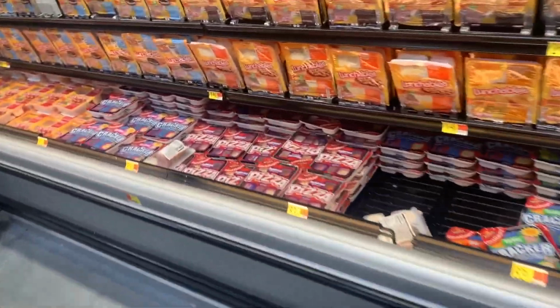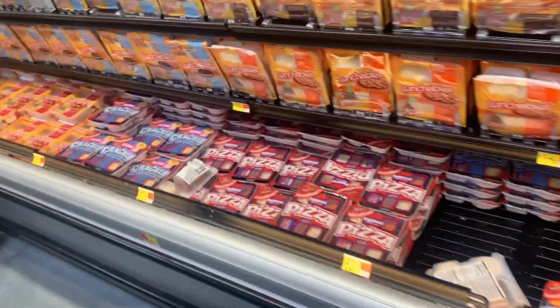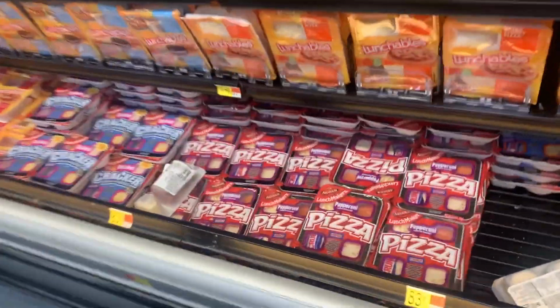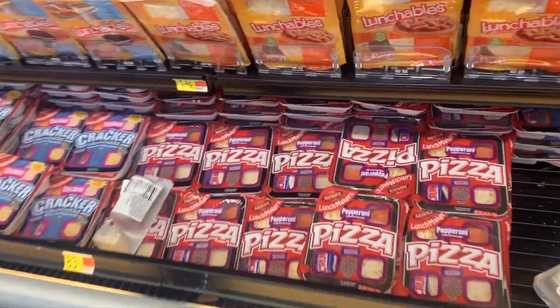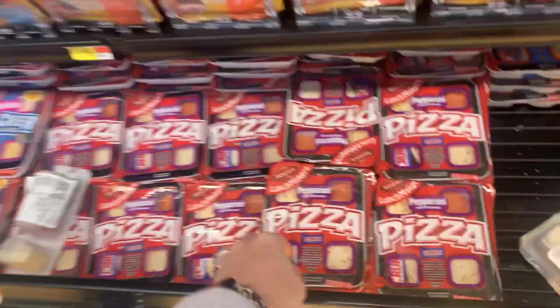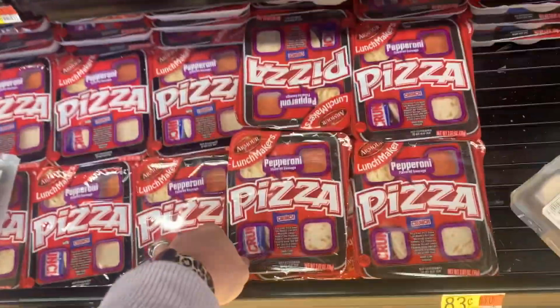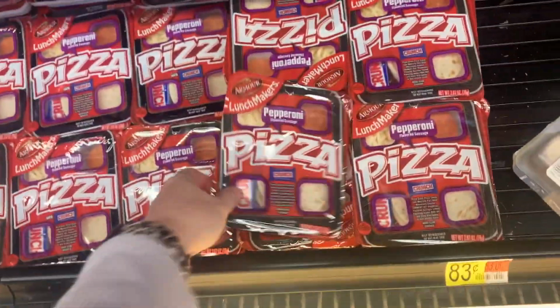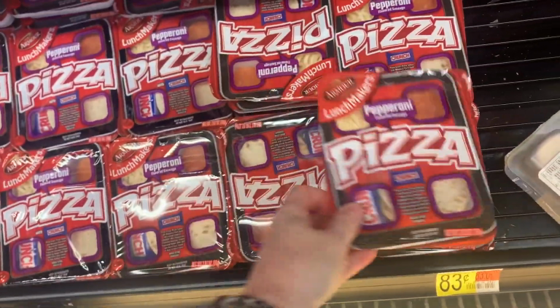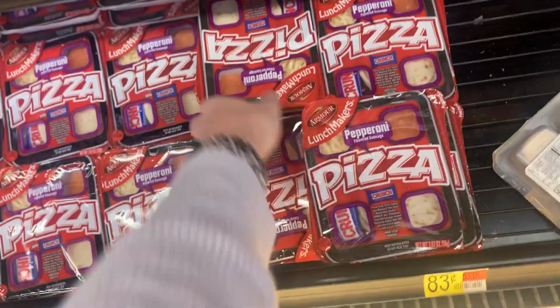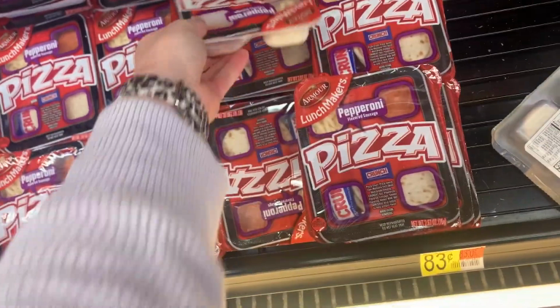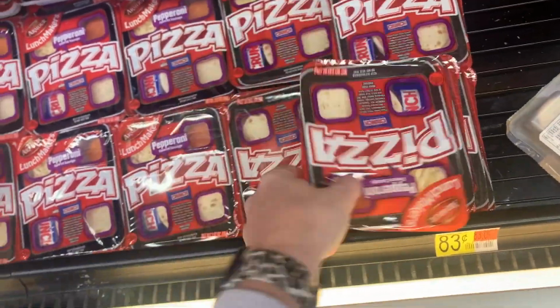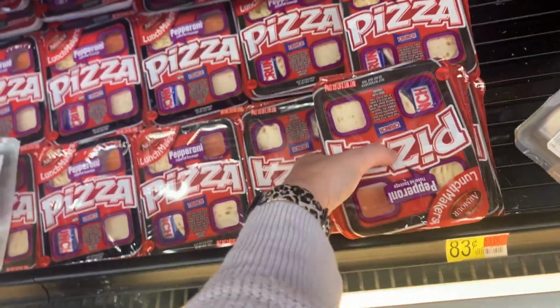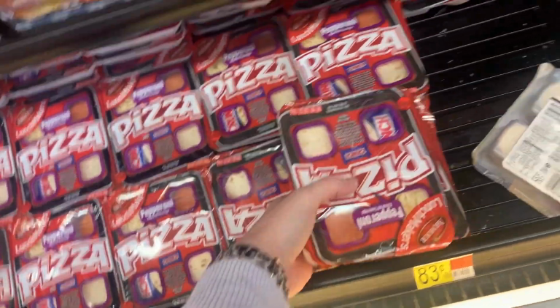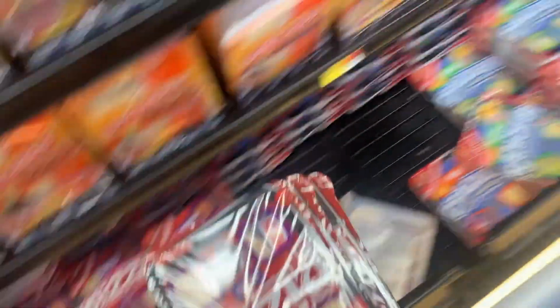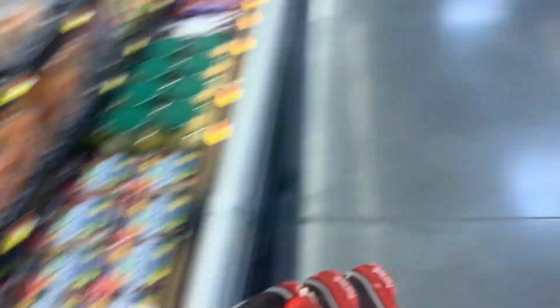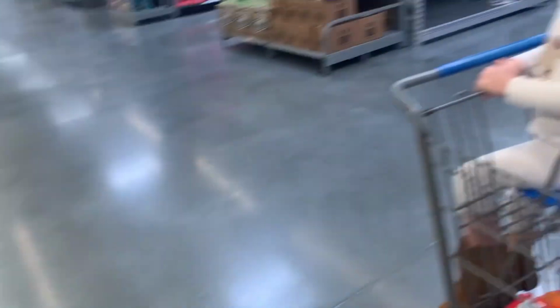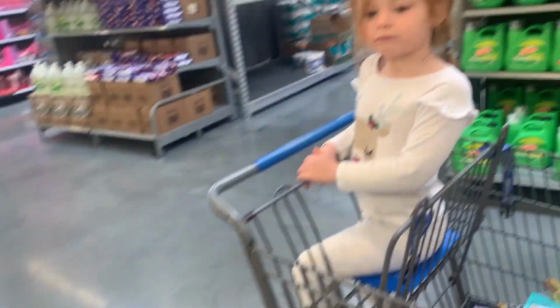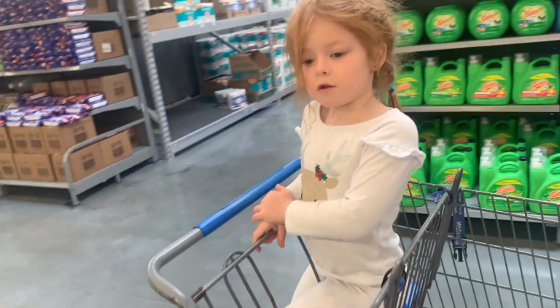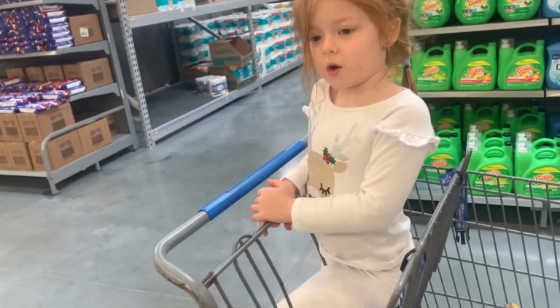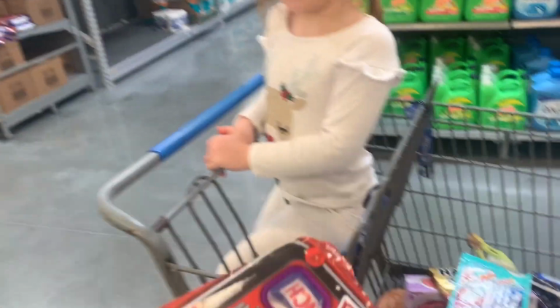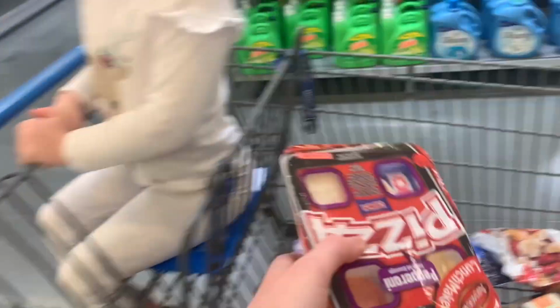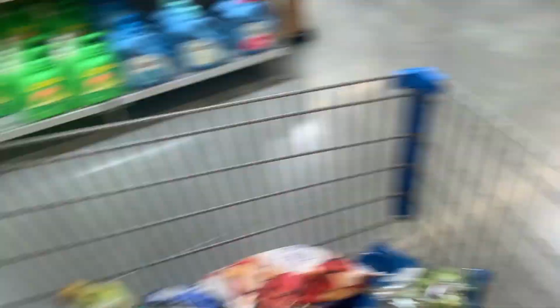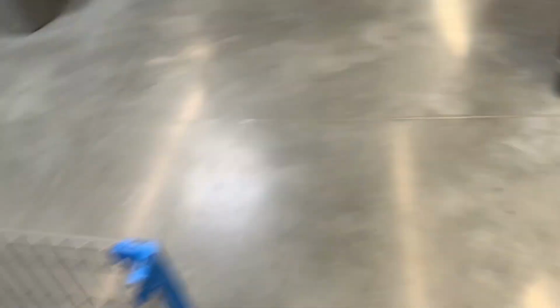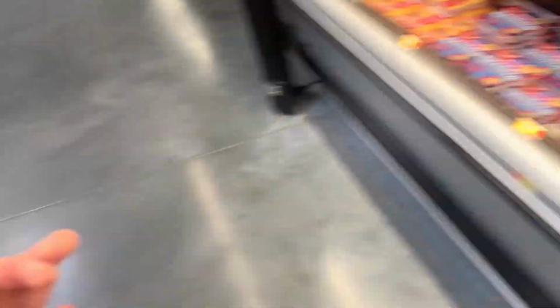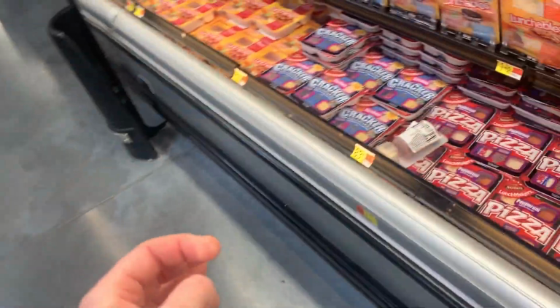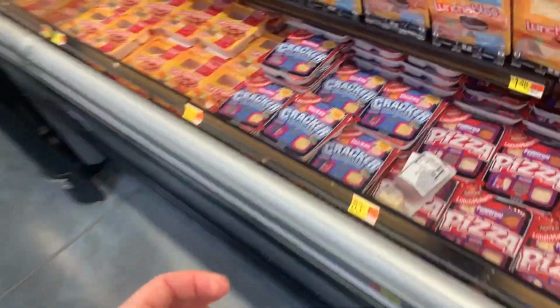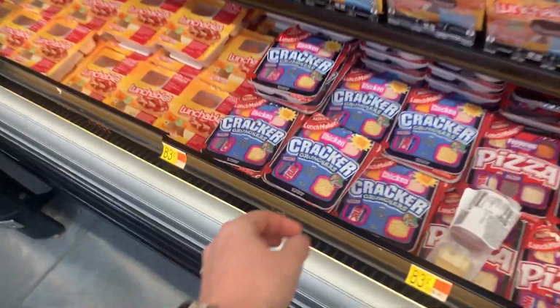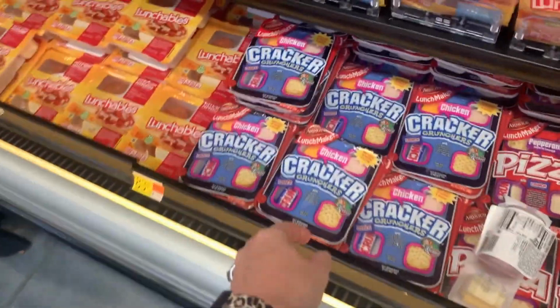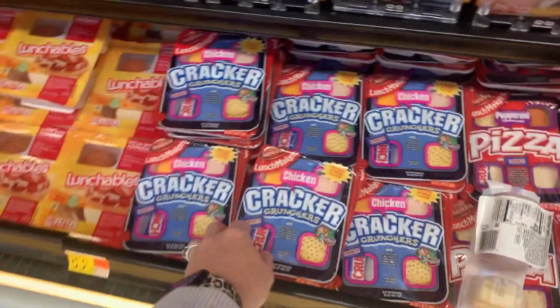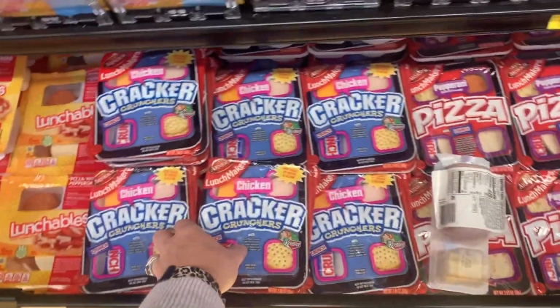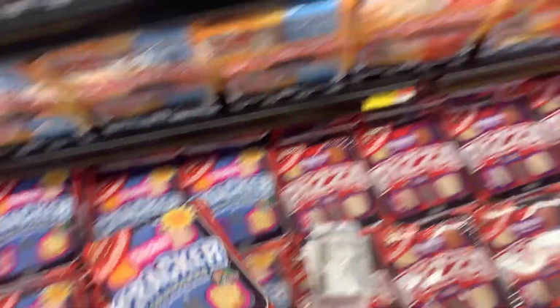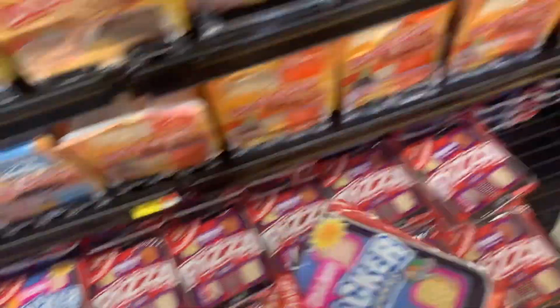Kids are obsessed with these pizza lunchables, so we'll grab some of these. Do you want any turkey ones or just pizza? Turkey ones too — we'll do a chicken and a turkey.